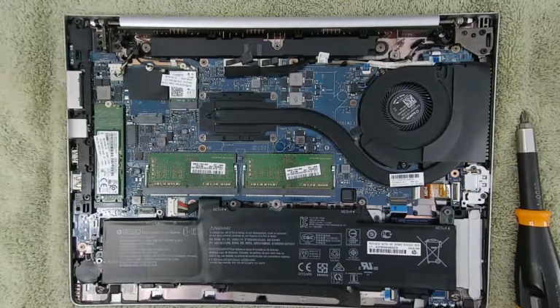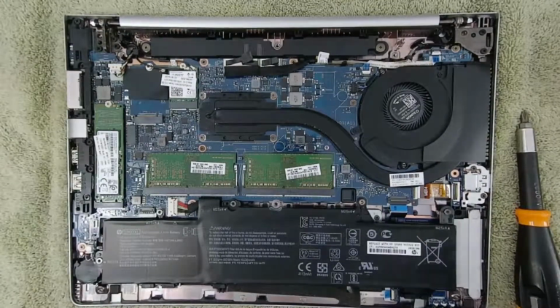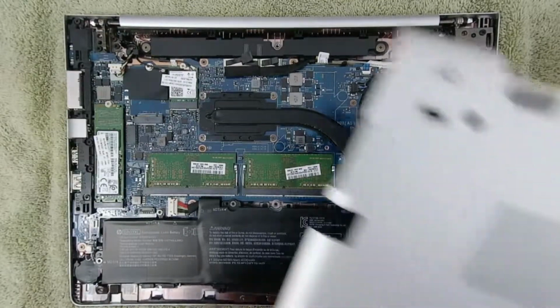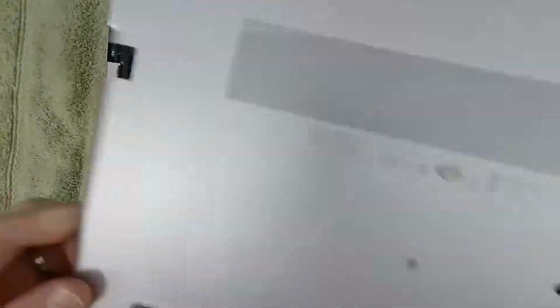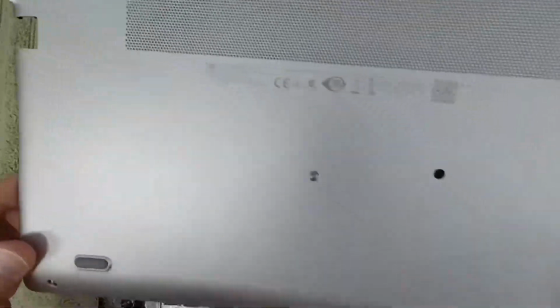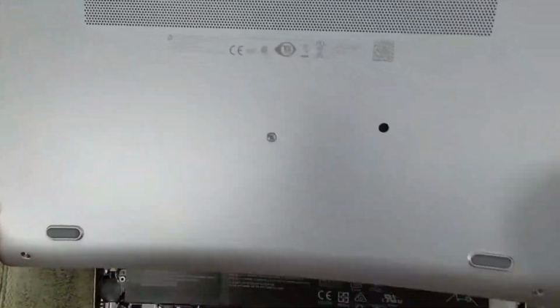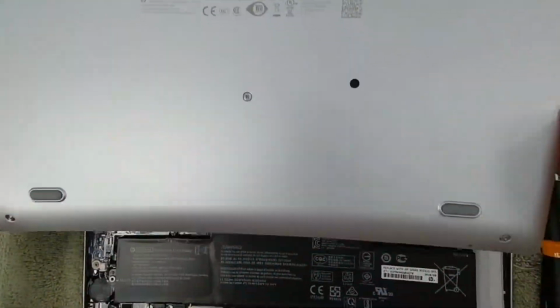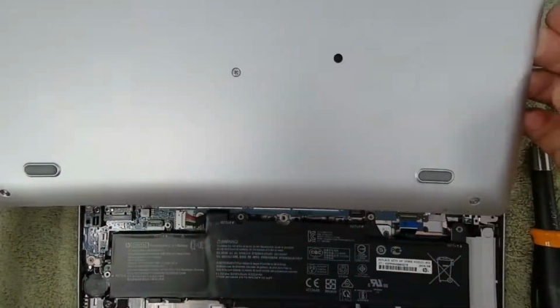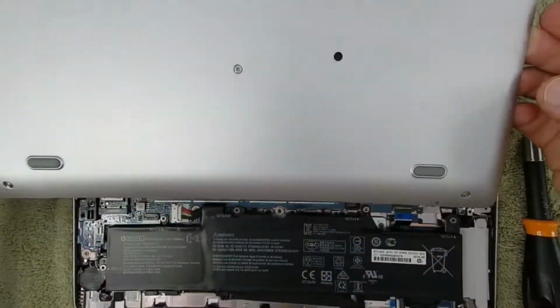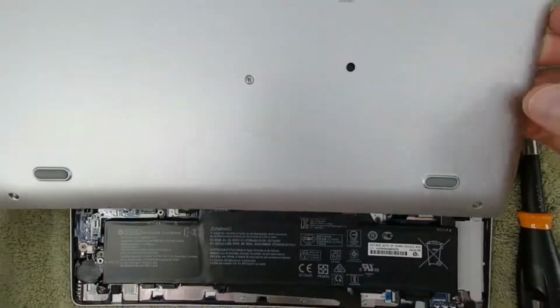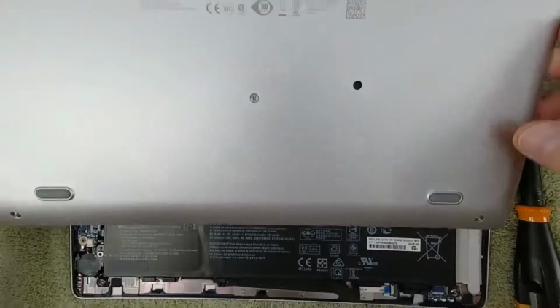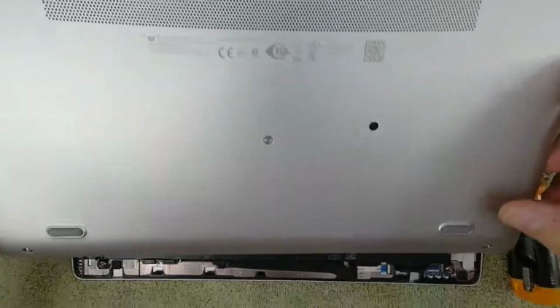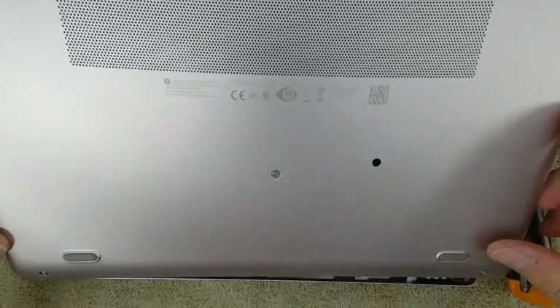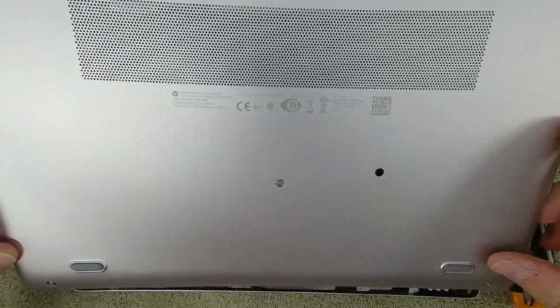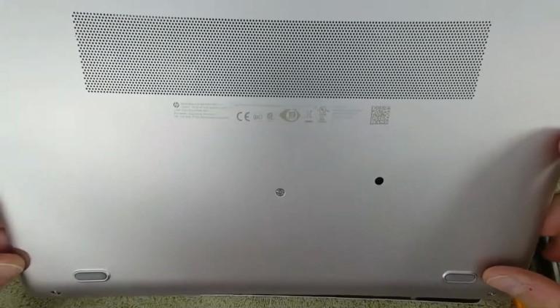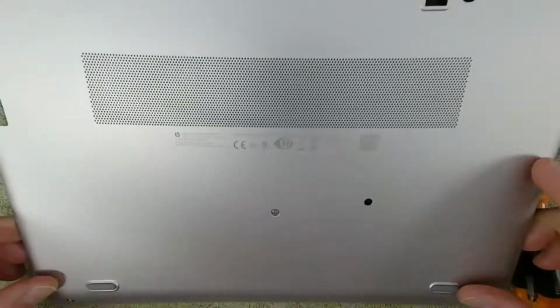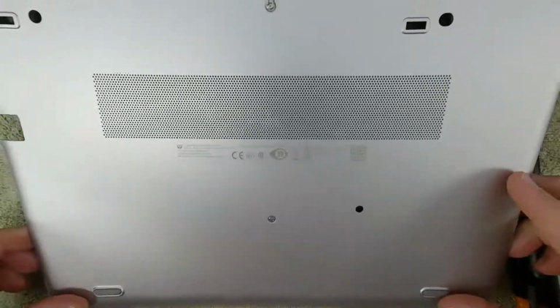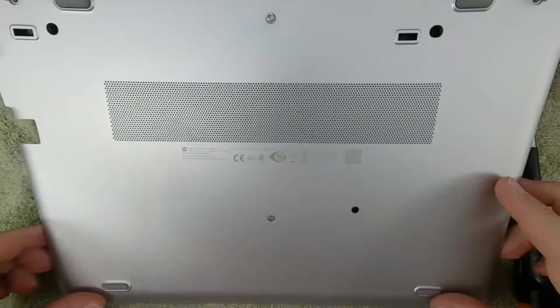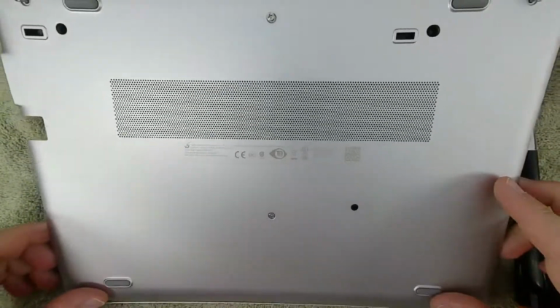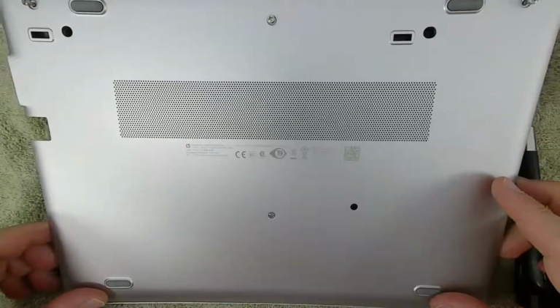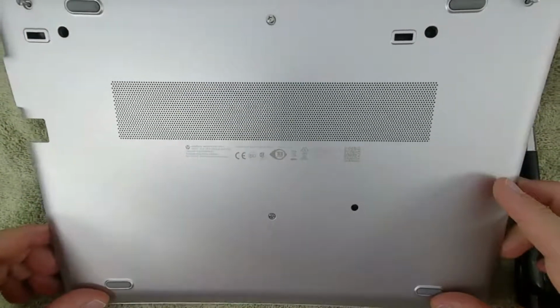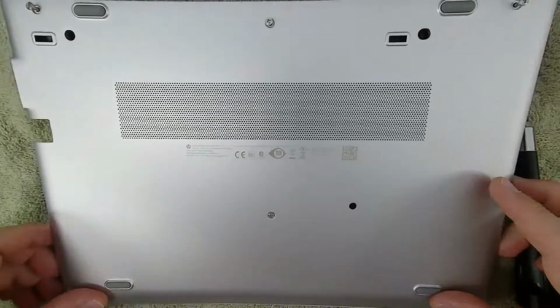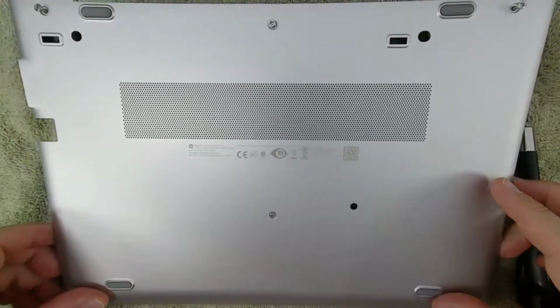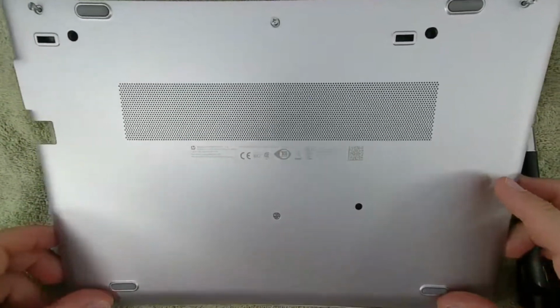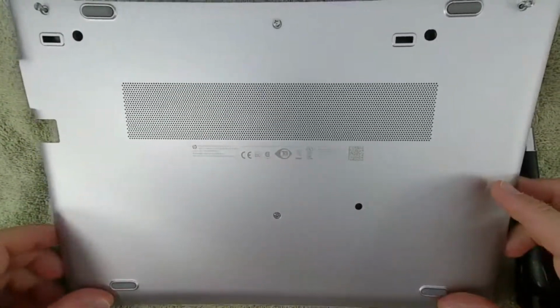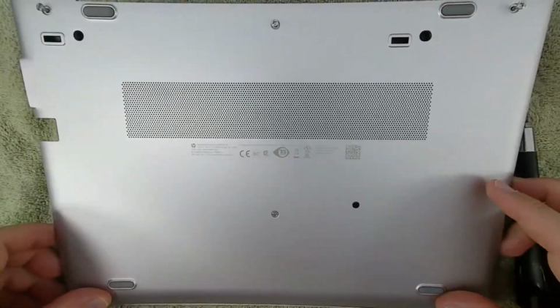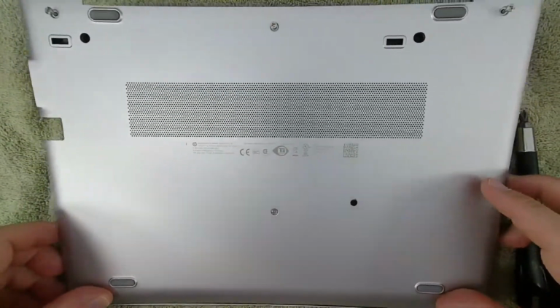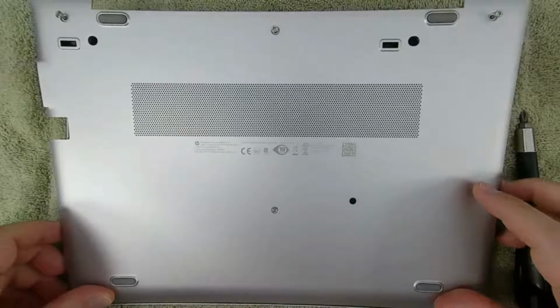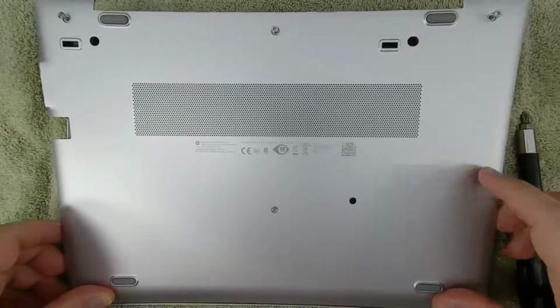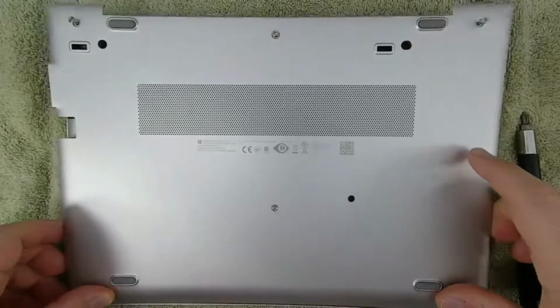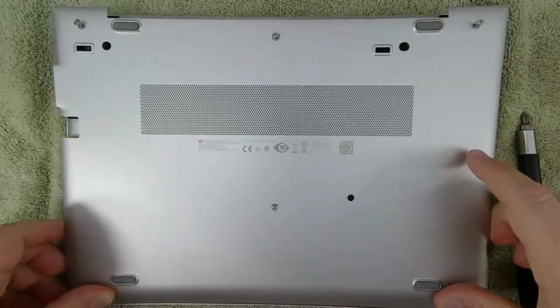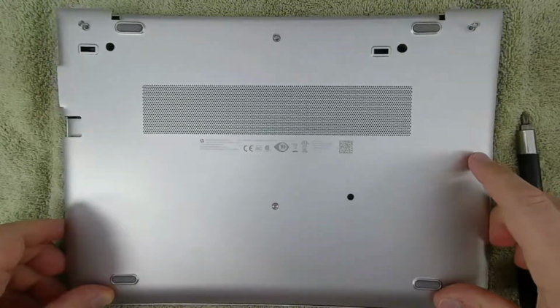As for reassembly, it's basically the reverse. Place the cover back on and push down until it clicks back into the chassis, then tighten down all the screws.